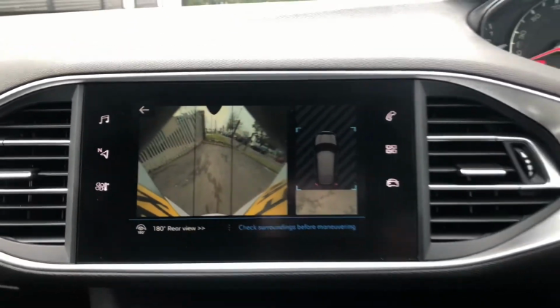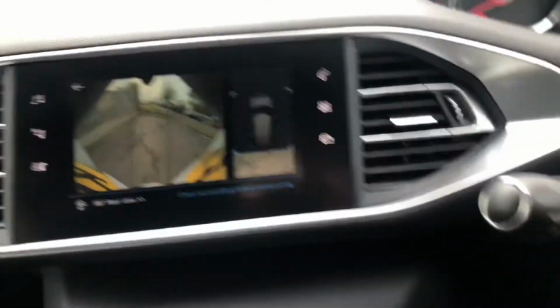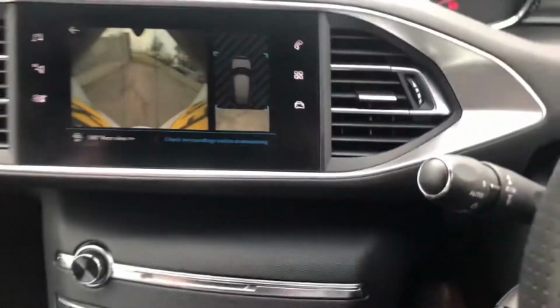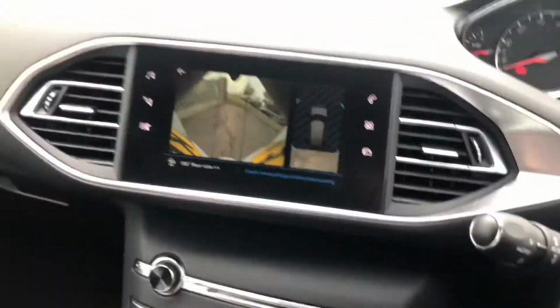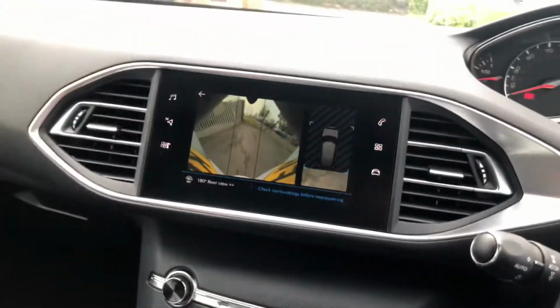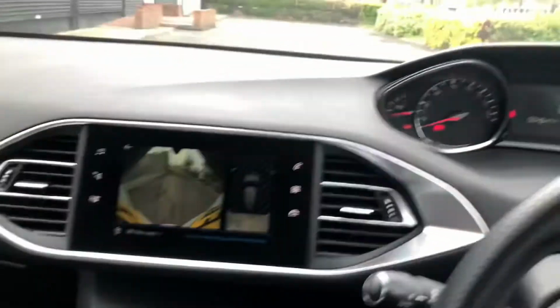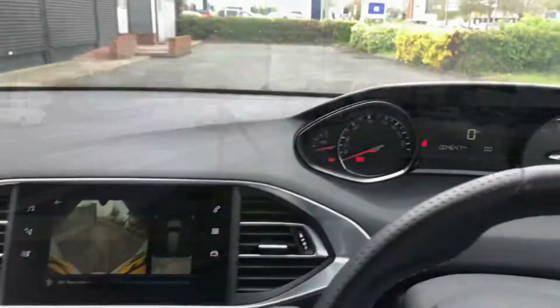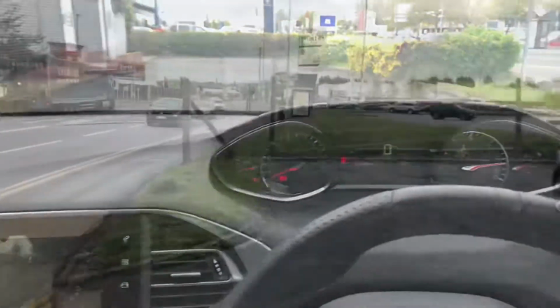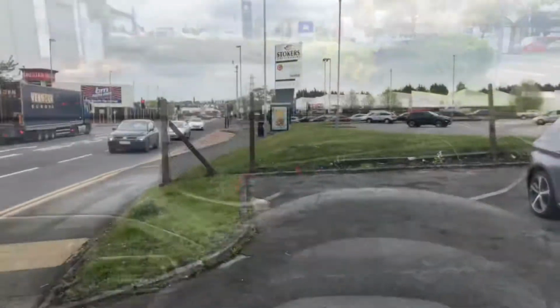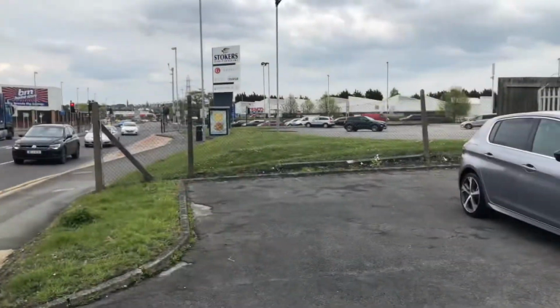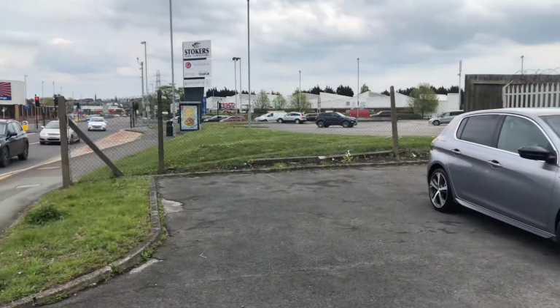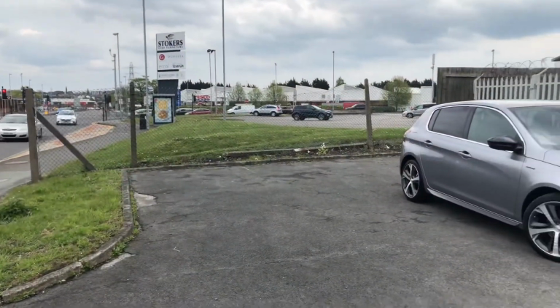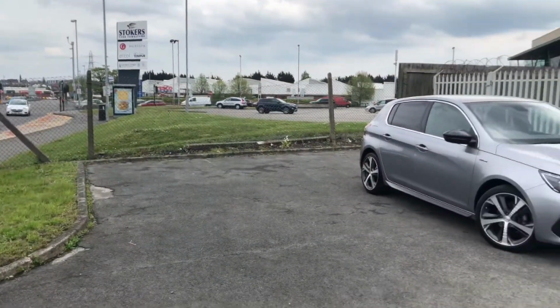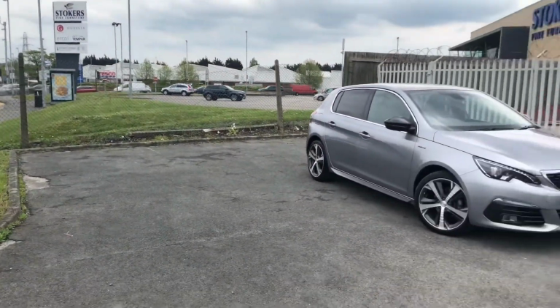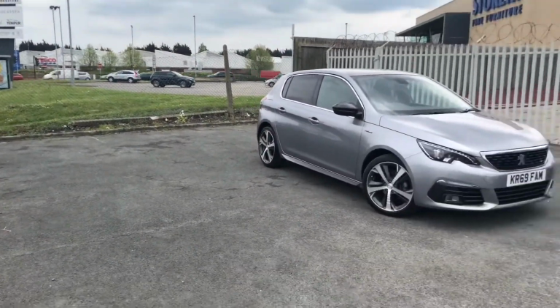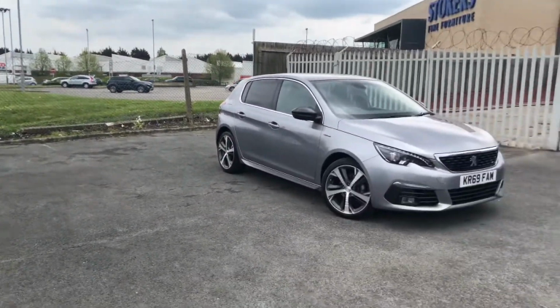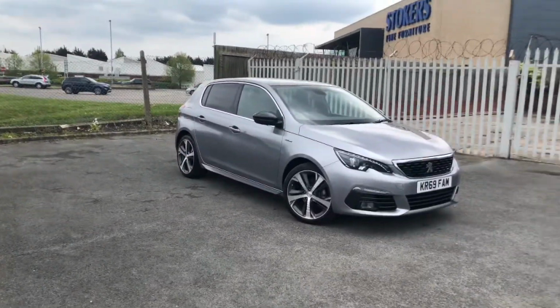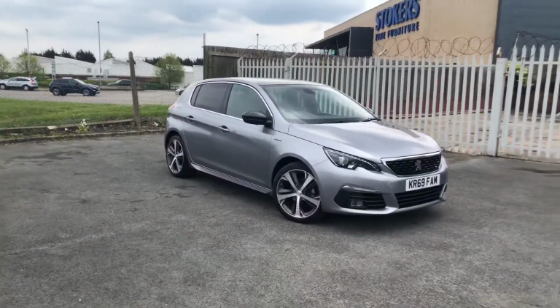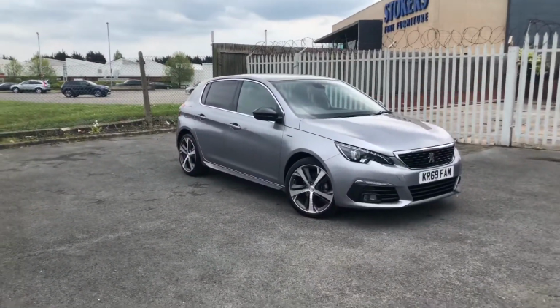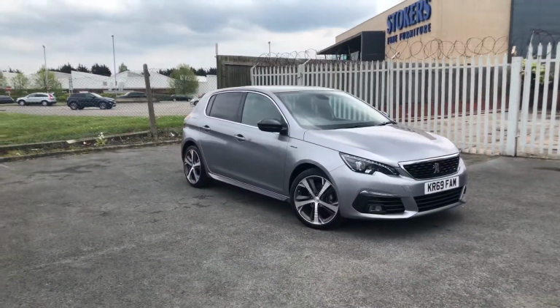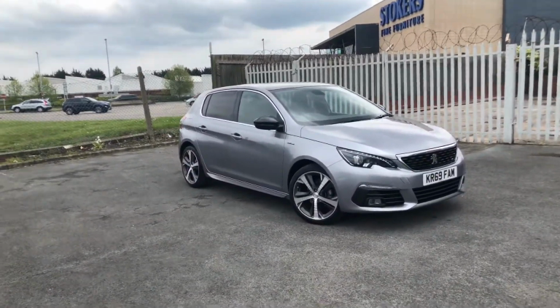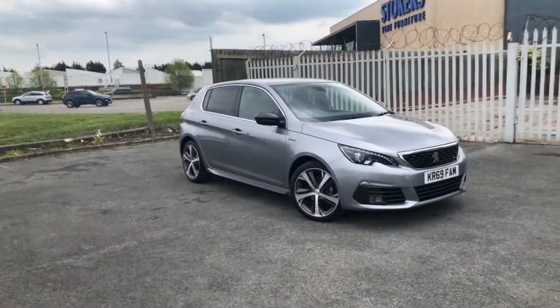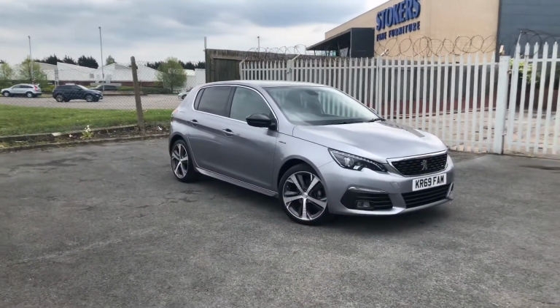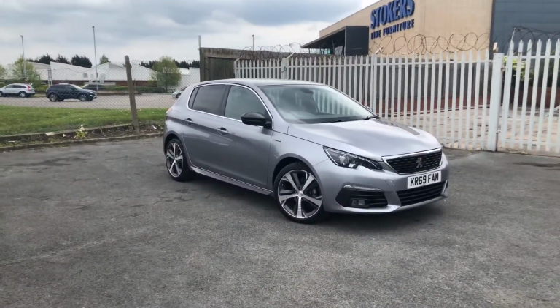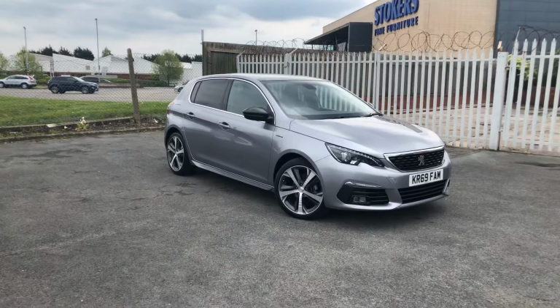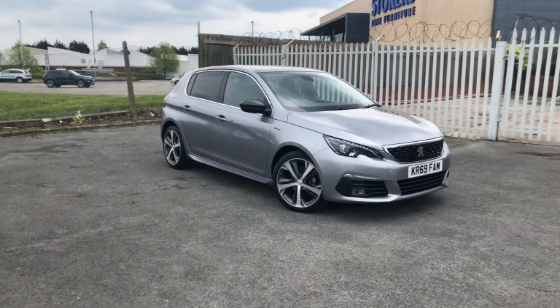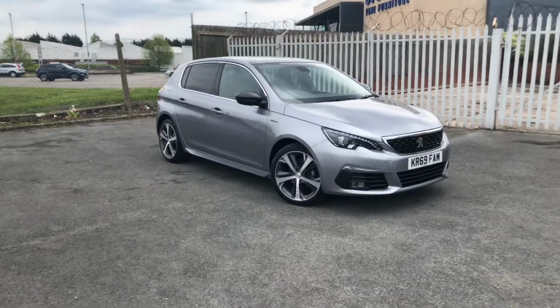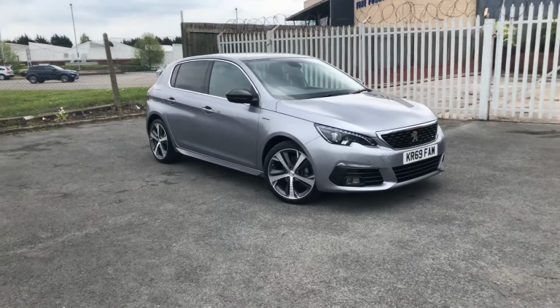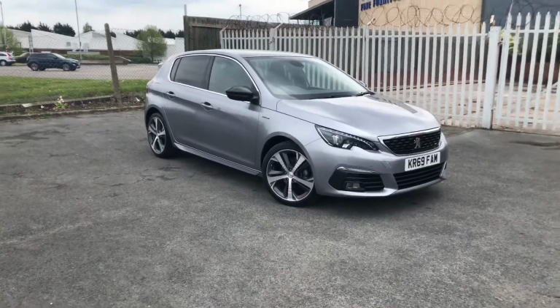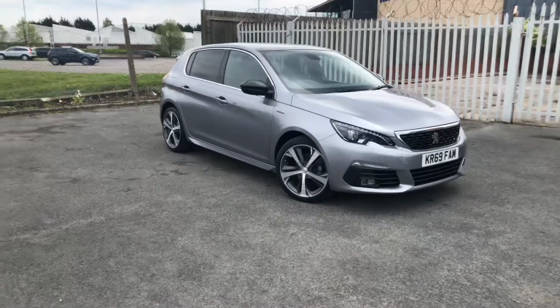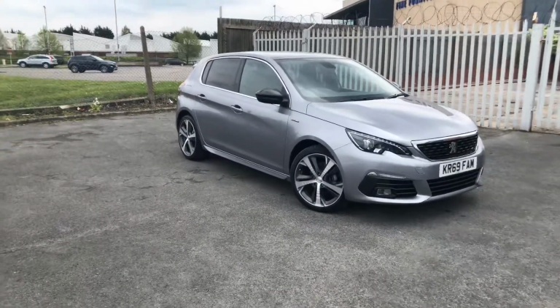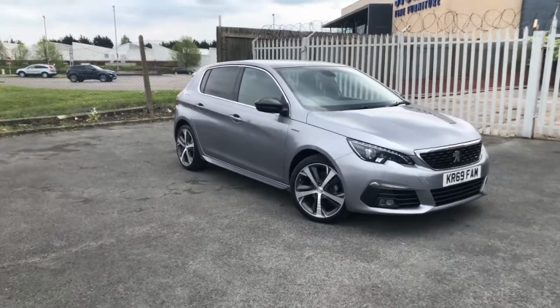If you are interested in this Peugeot 308 GT line, then please give us a call on 01244 398 600. Thank you and have a very good day.